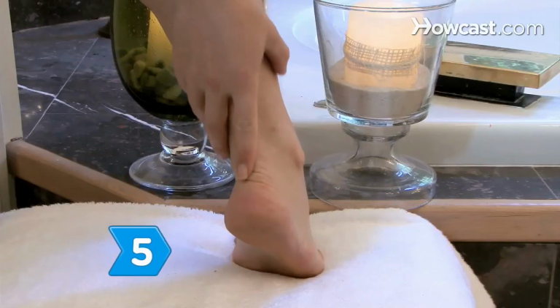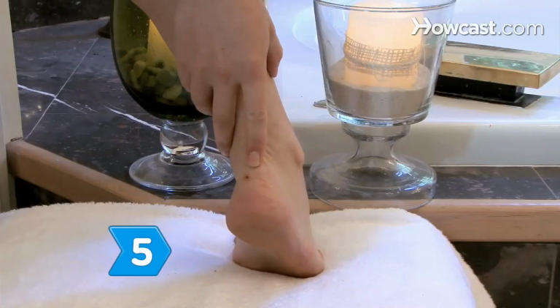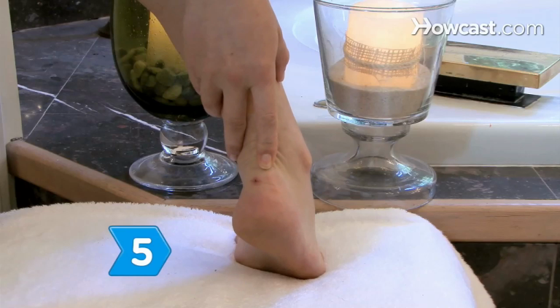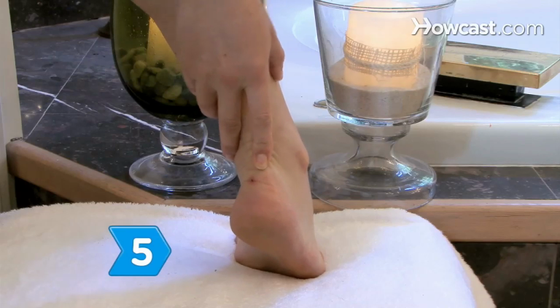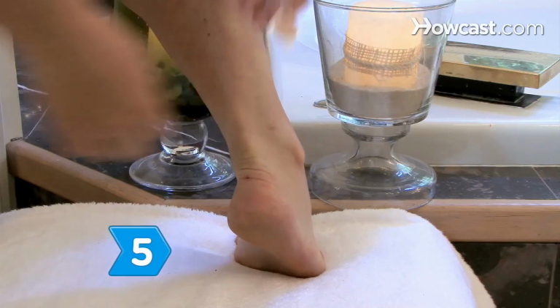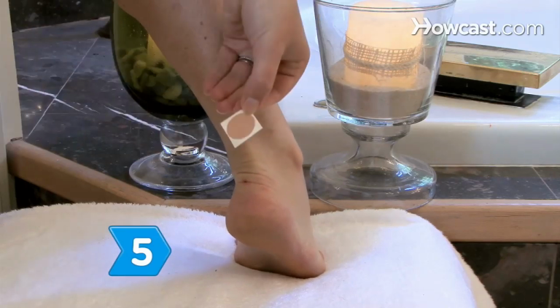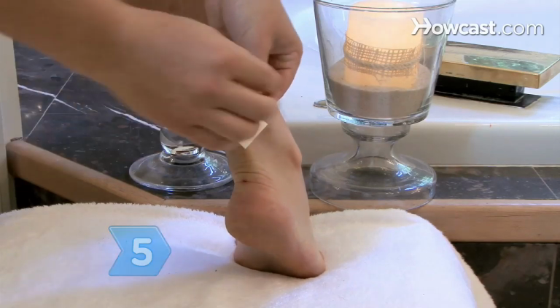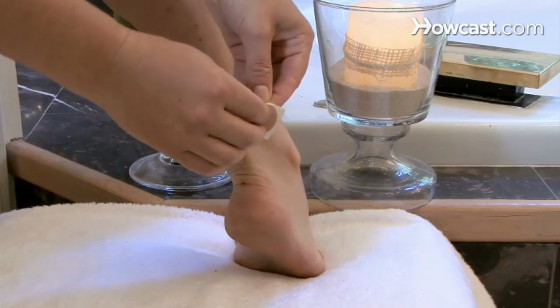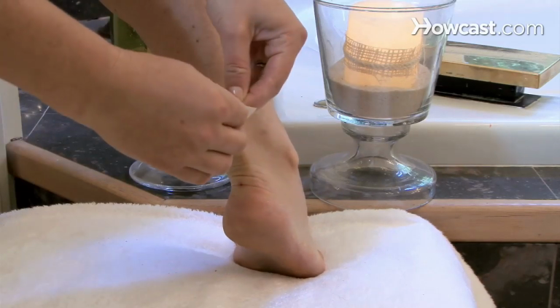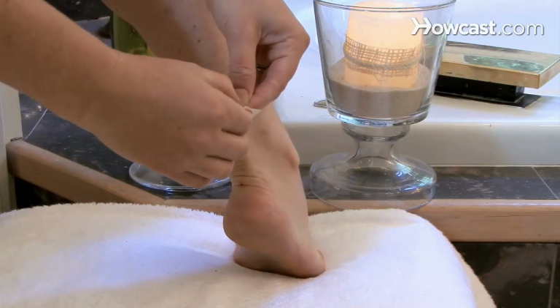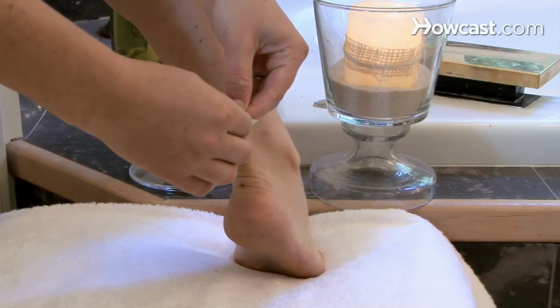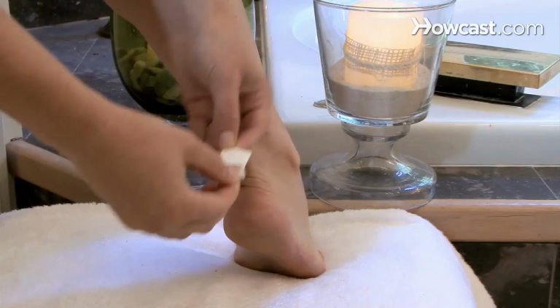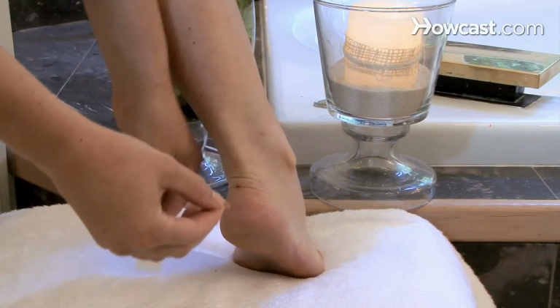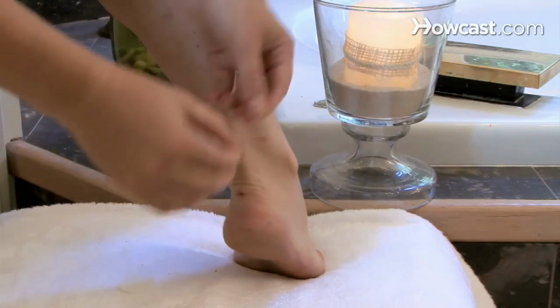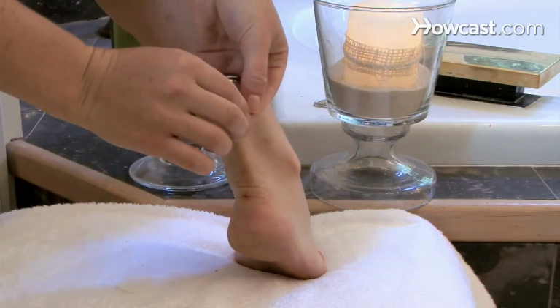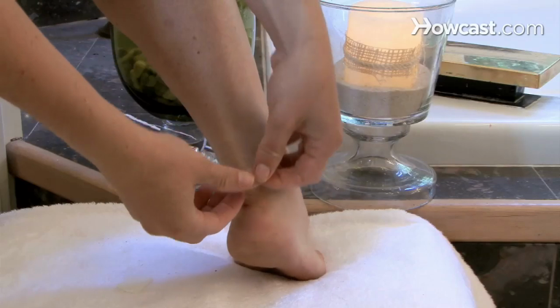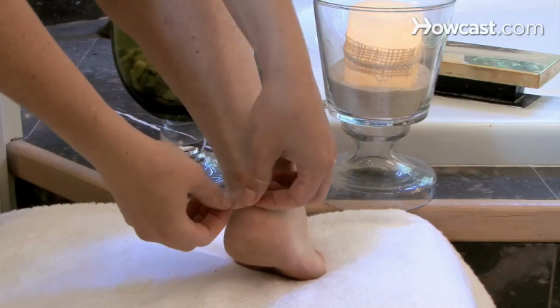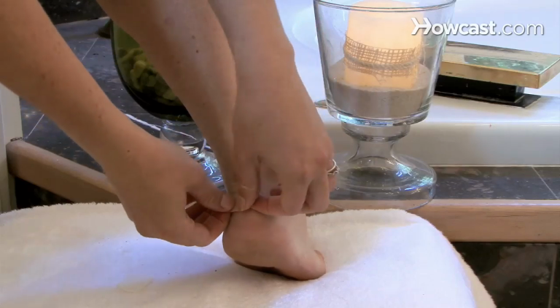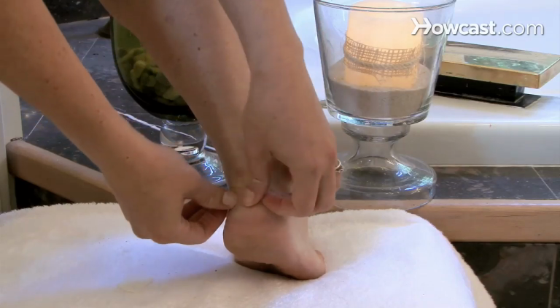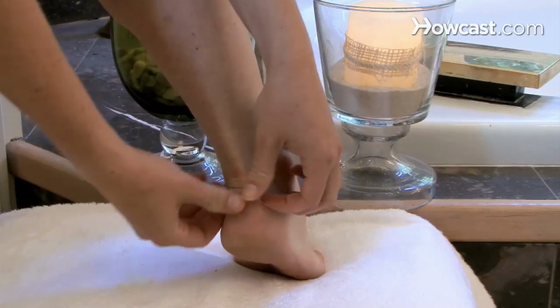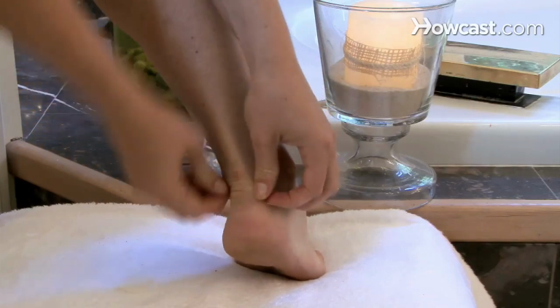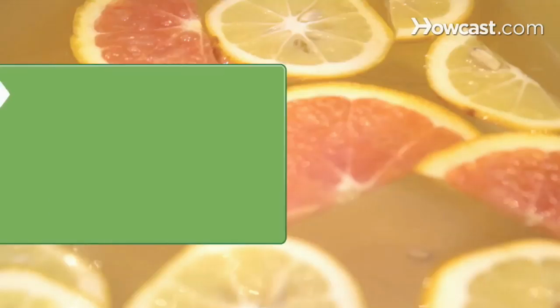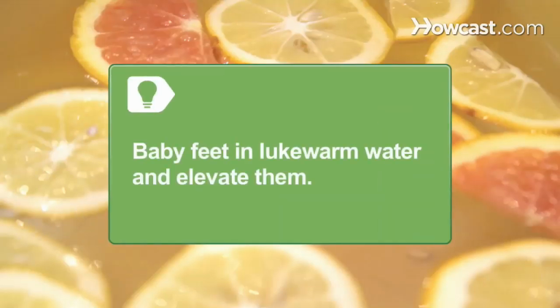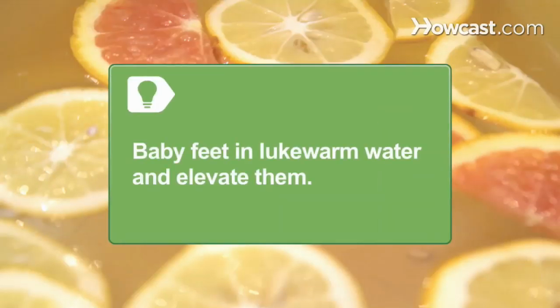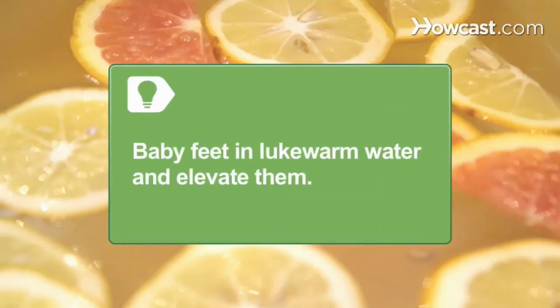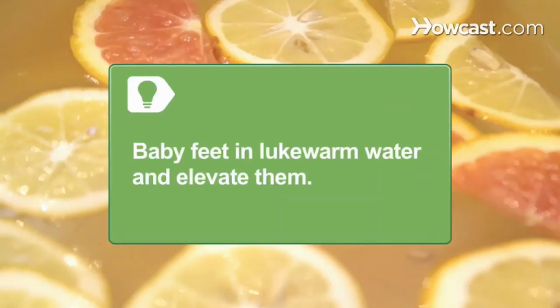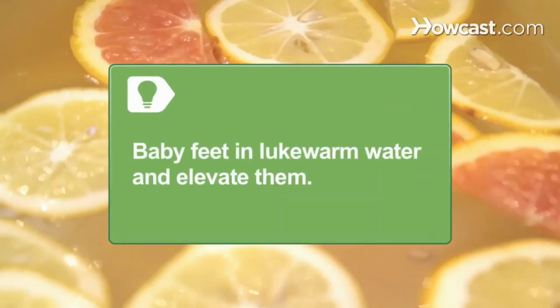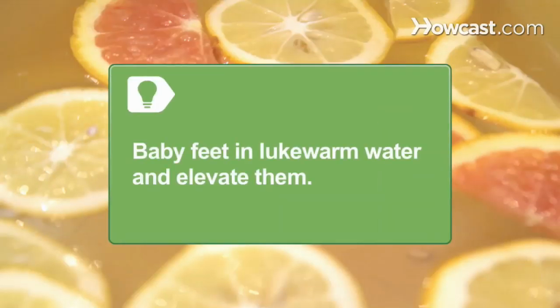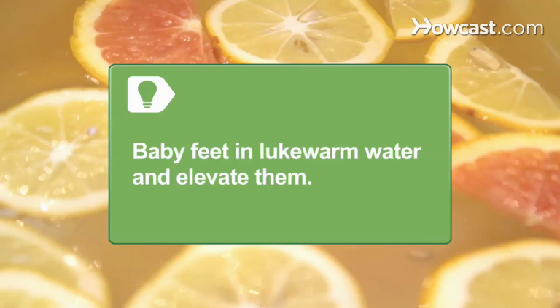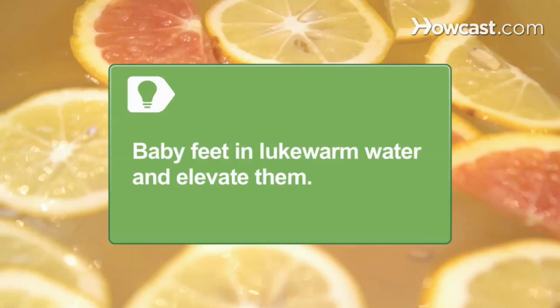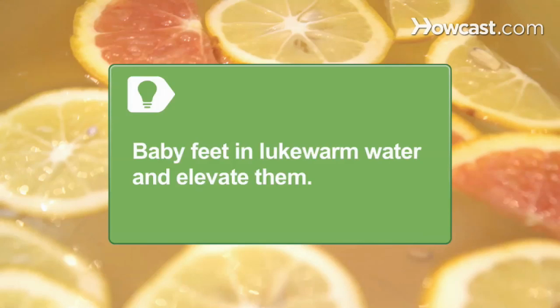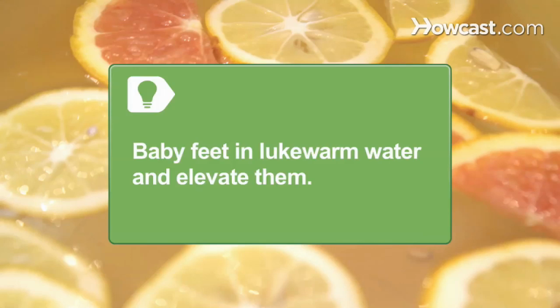Step 5. Use over-the-counter moleskin or blister pads to fix any unsightly skin problems before putting on sandals for the summer. After walking or hiking, baby your feet in lukewarm water and elevate them.